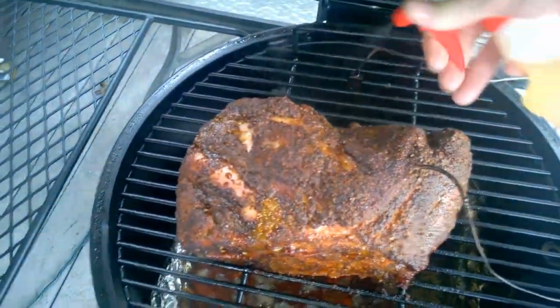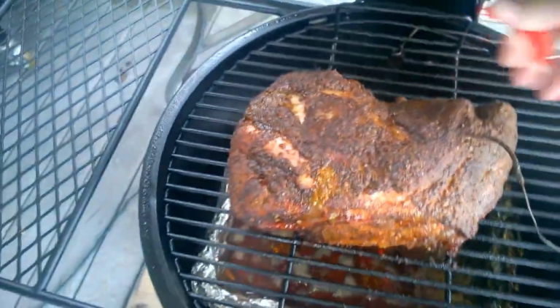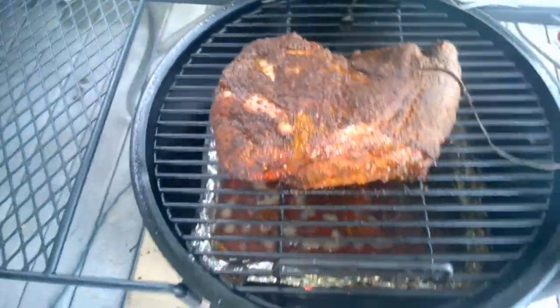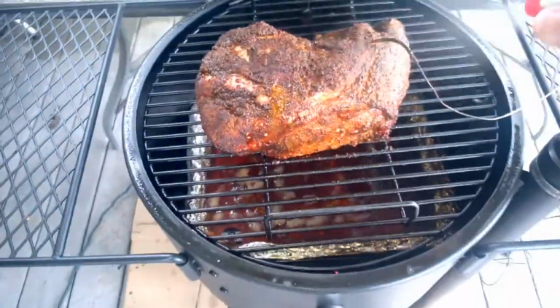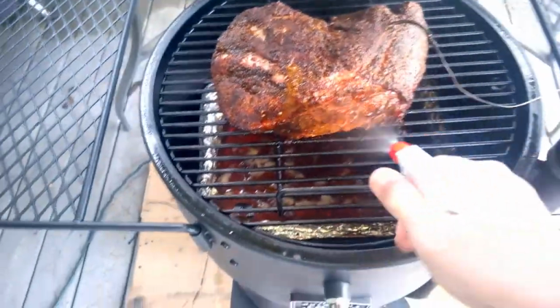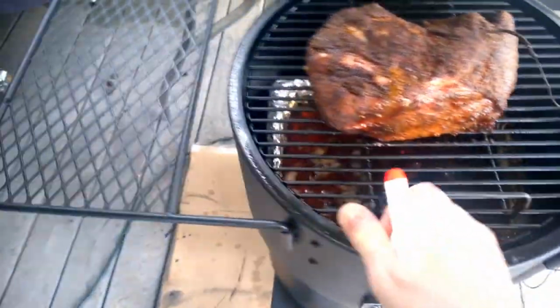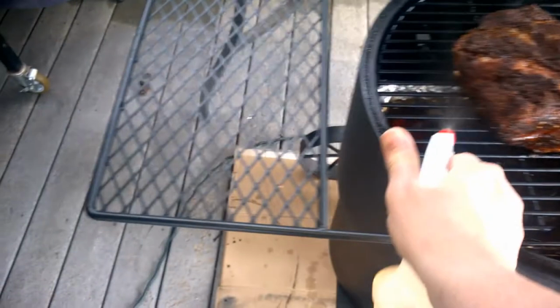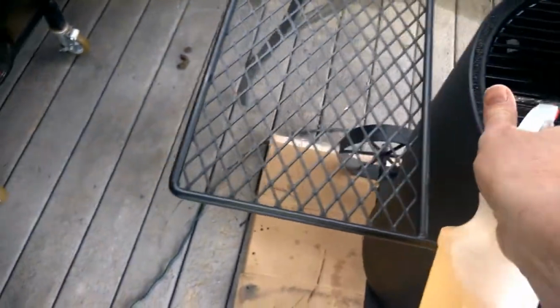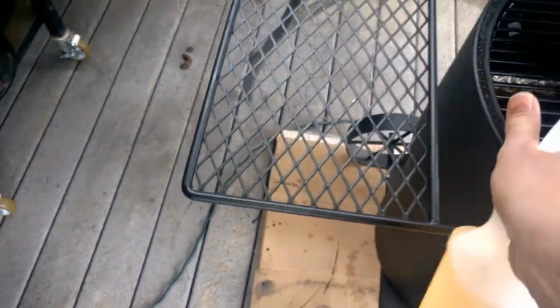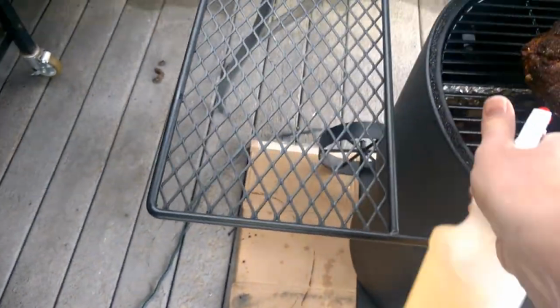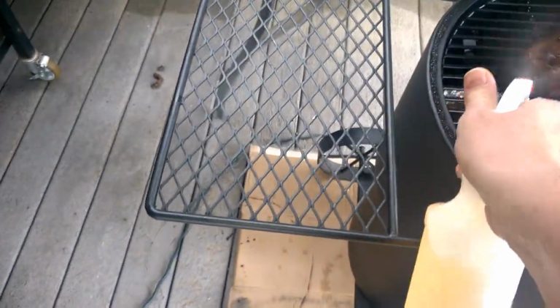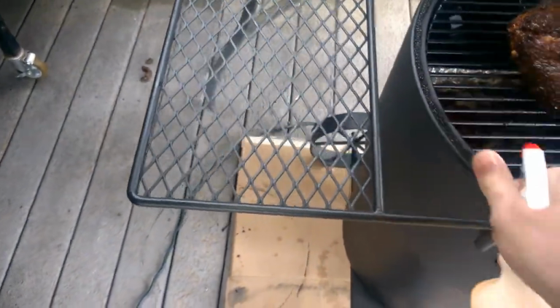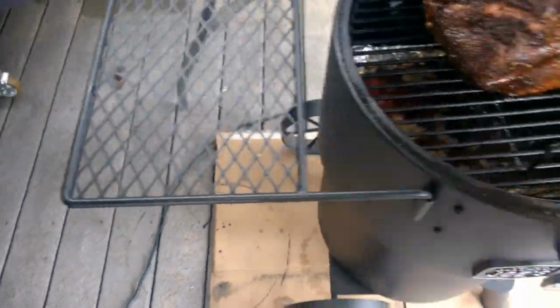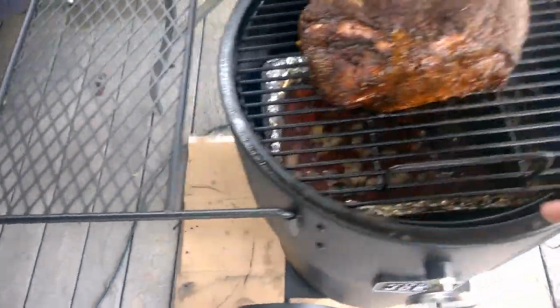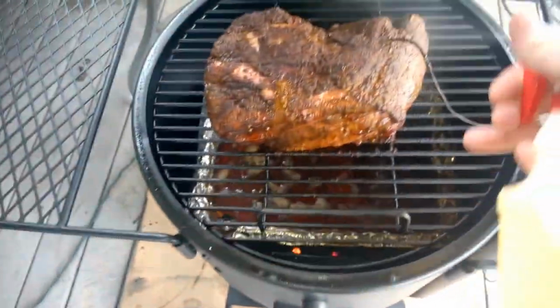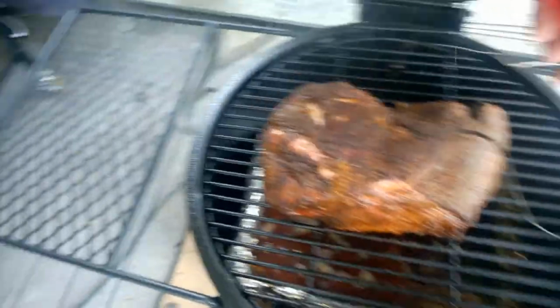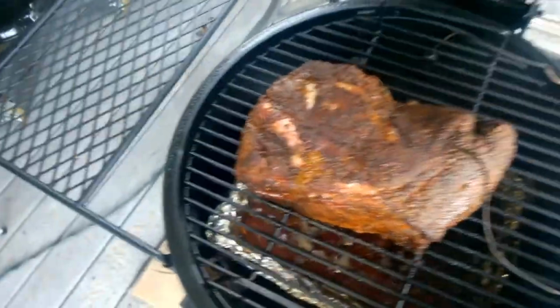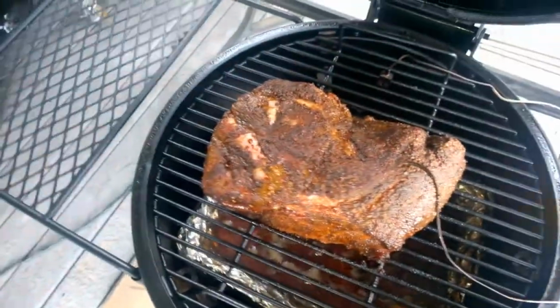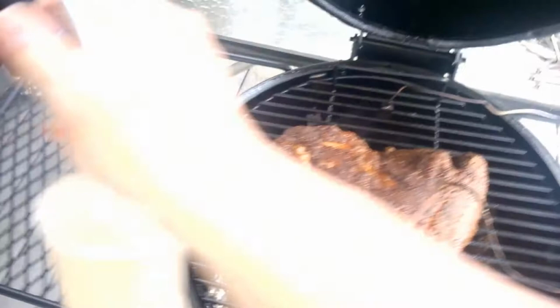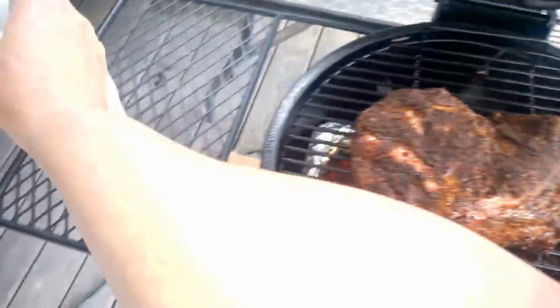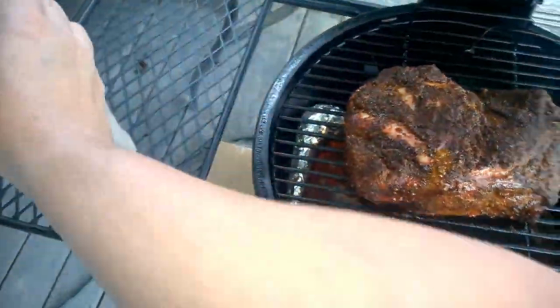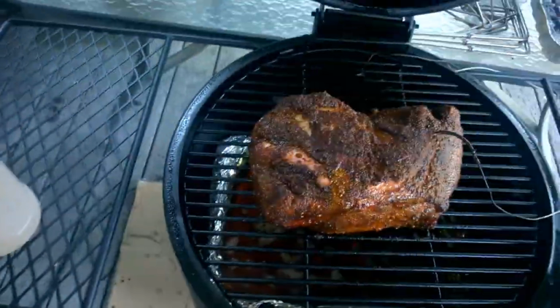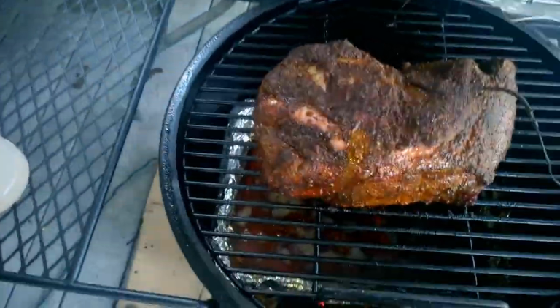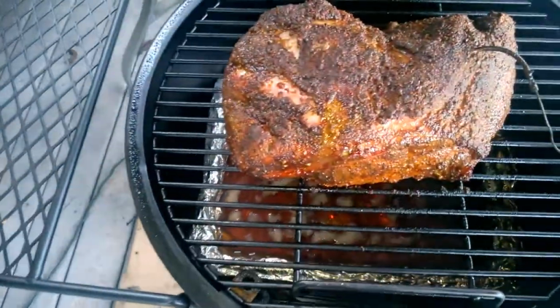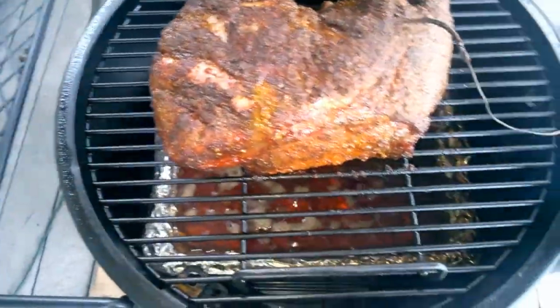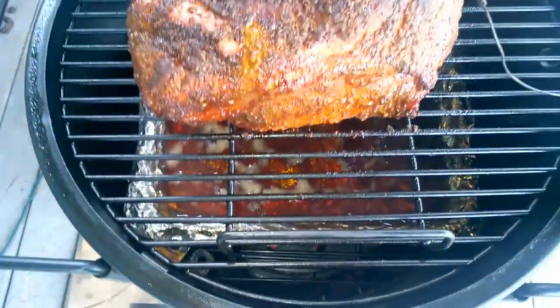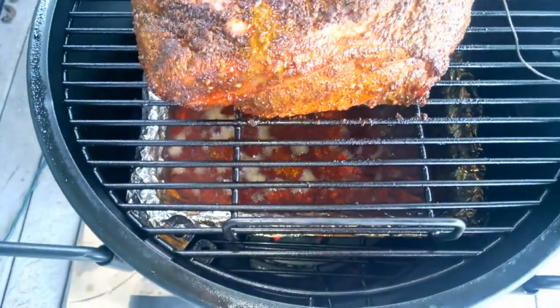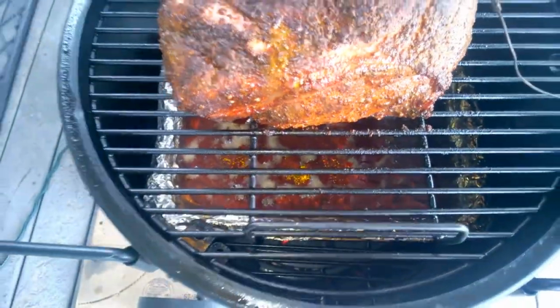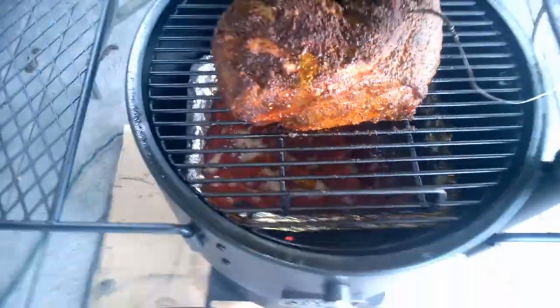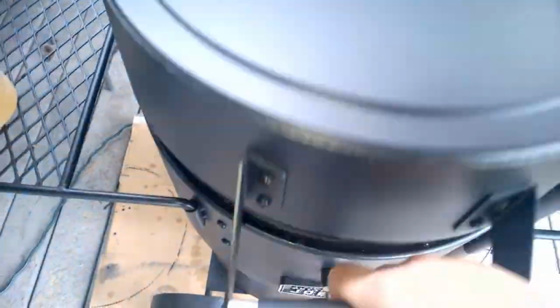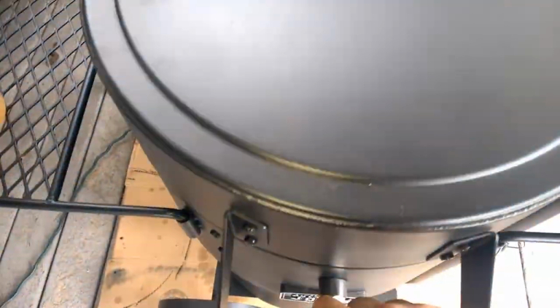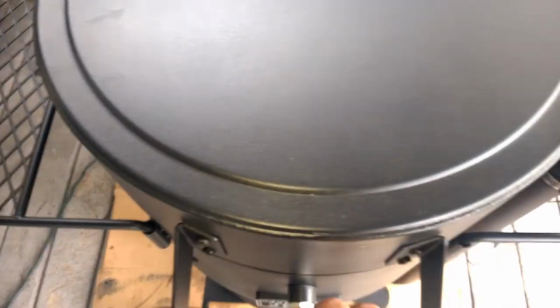I don't have a fancy camera rig or anything — just holding my phone in my hand. We still got plenty of water. I put two full pitchers of water in the pan this time. You can see it down below.